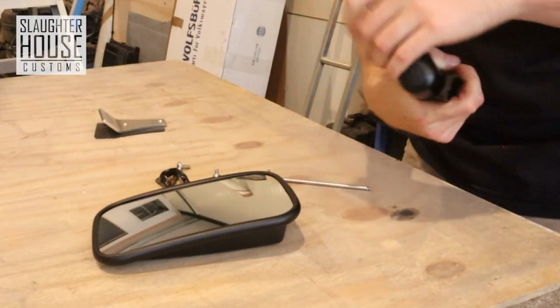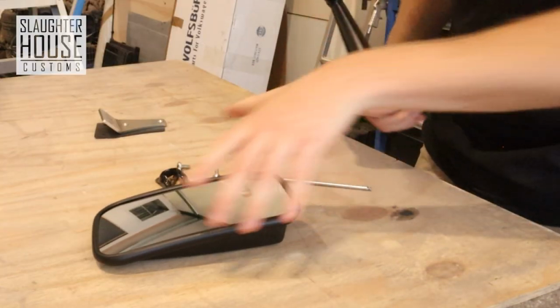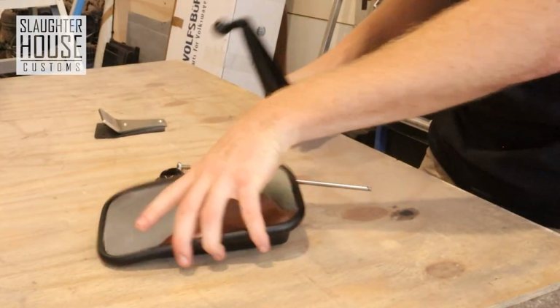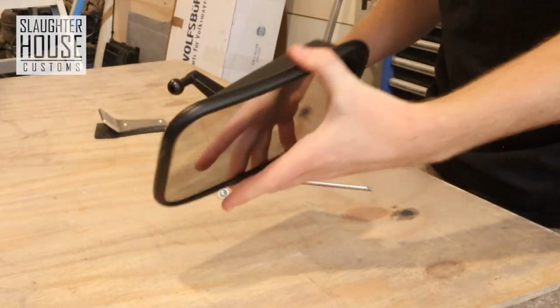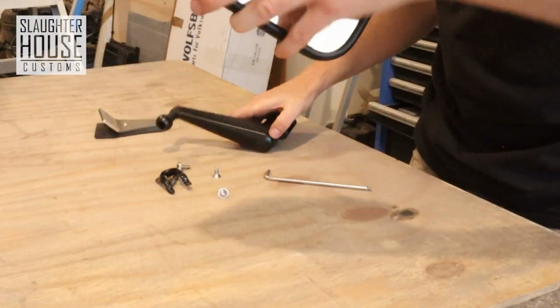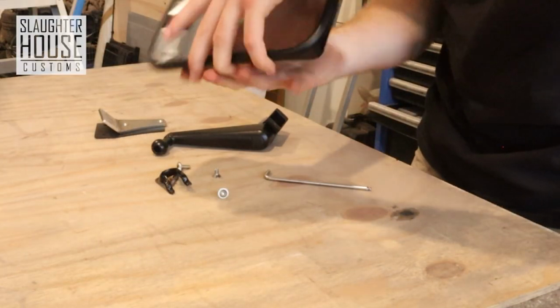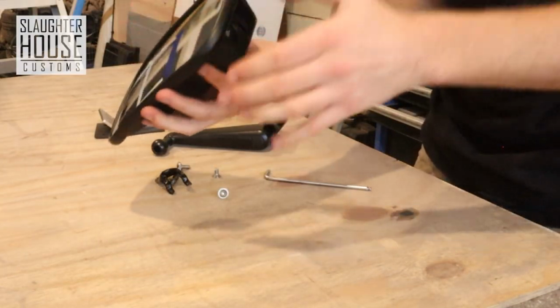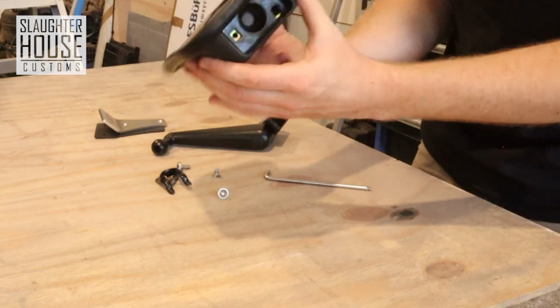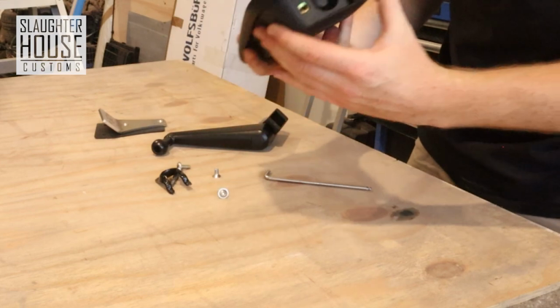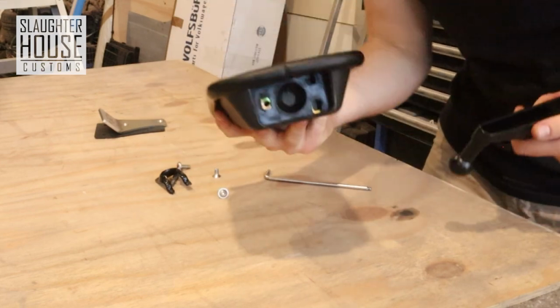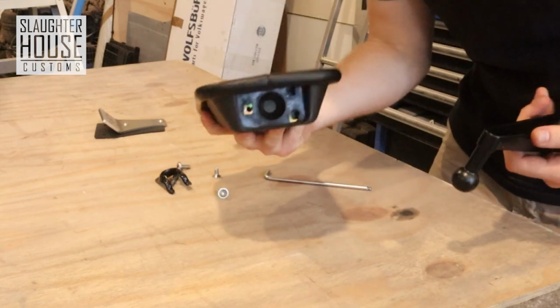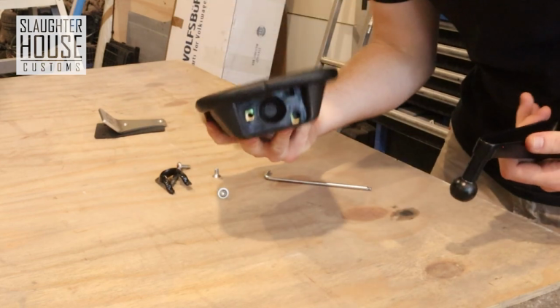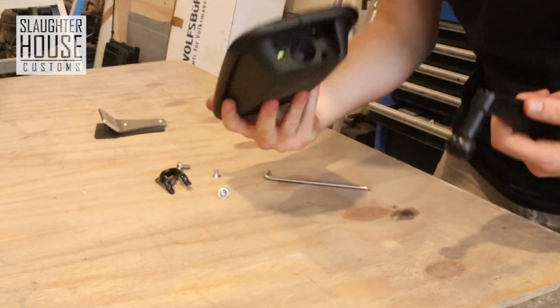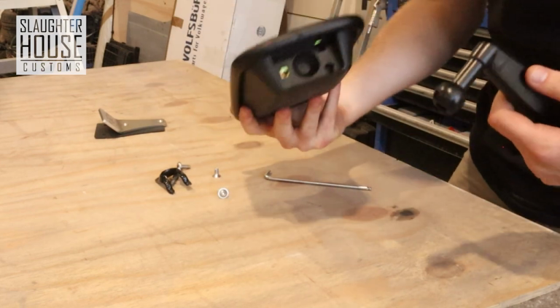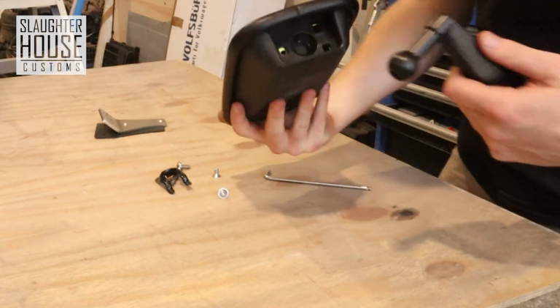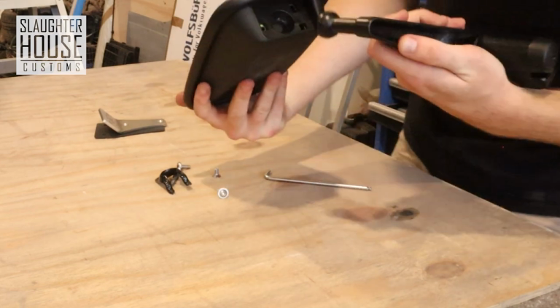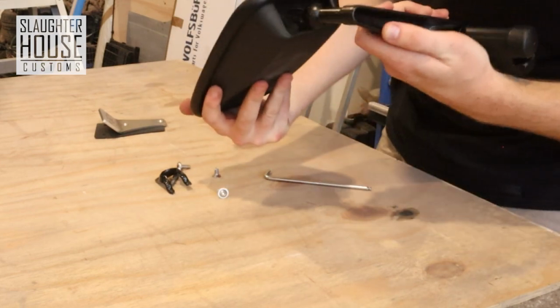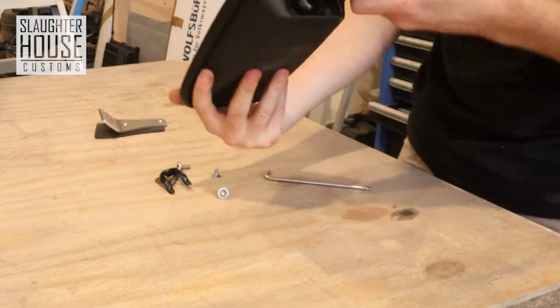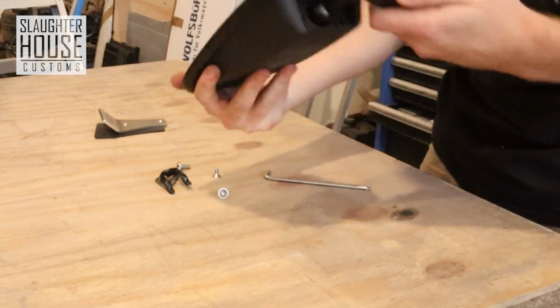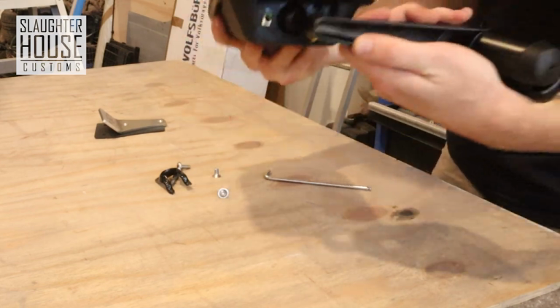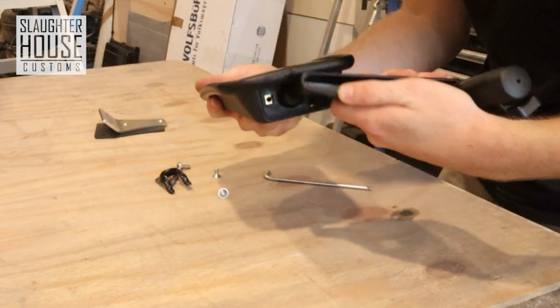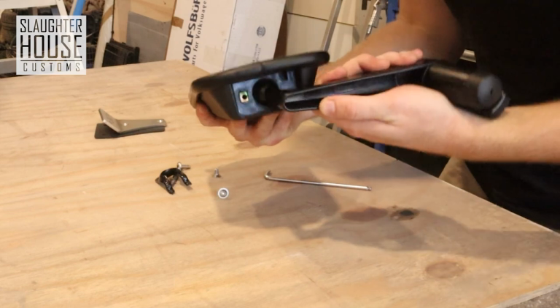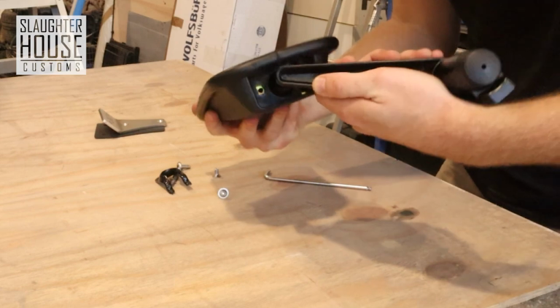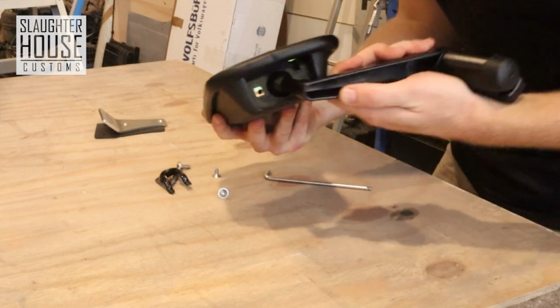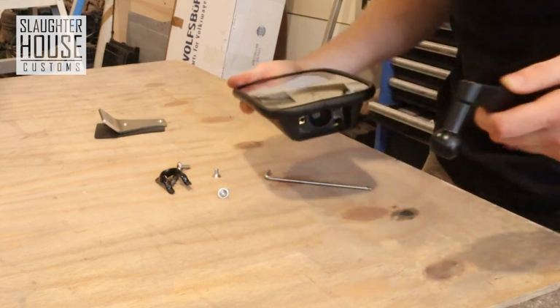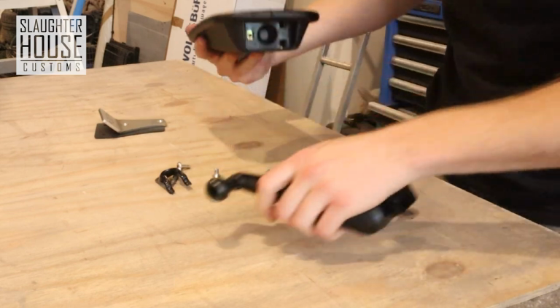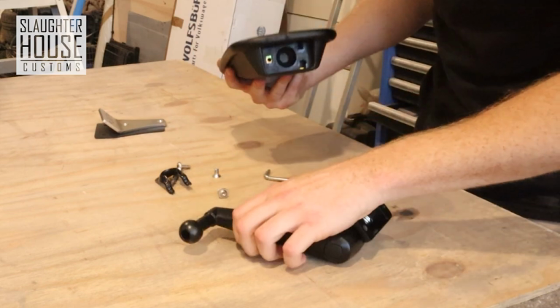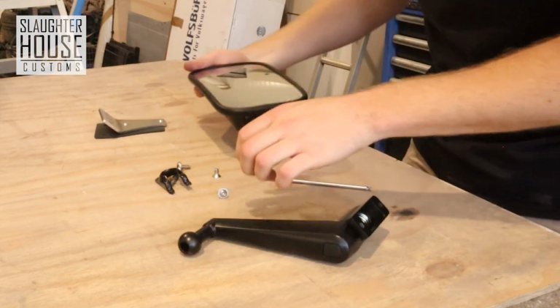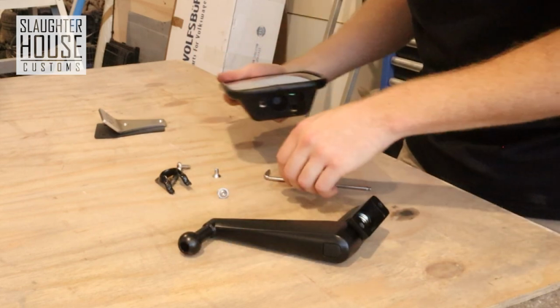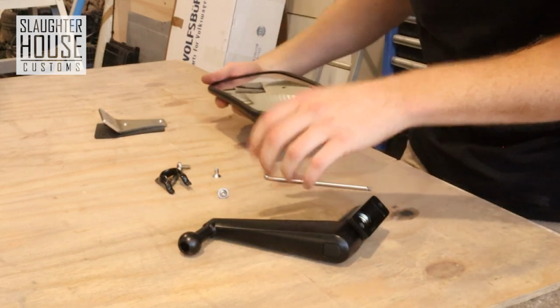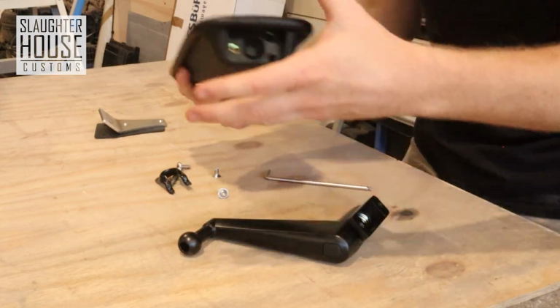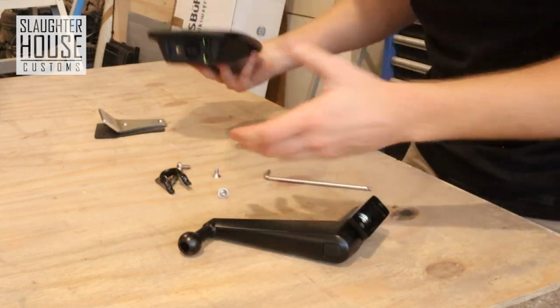Here is your mirror. In the base of it there is a ball holder, you could call it, that sits nicely in there to give you a nice range of movement.